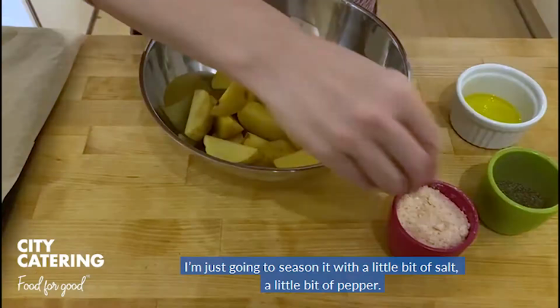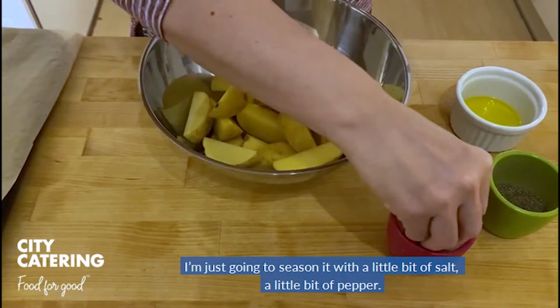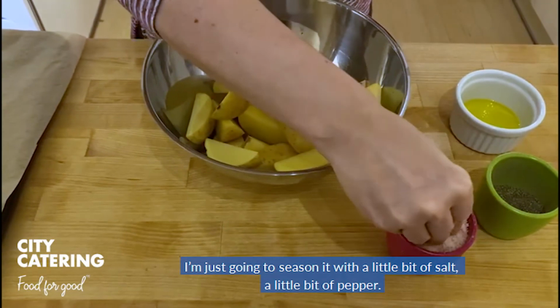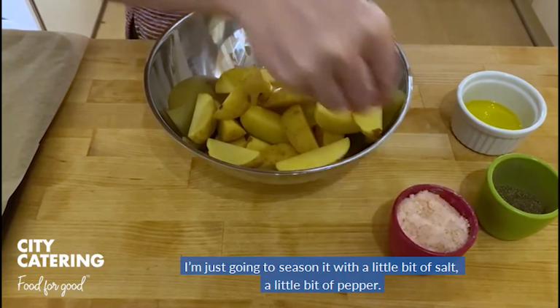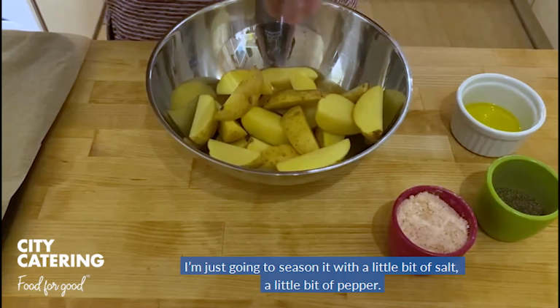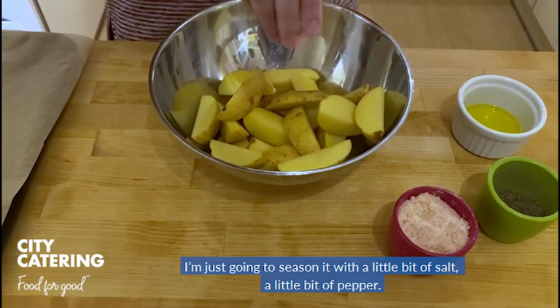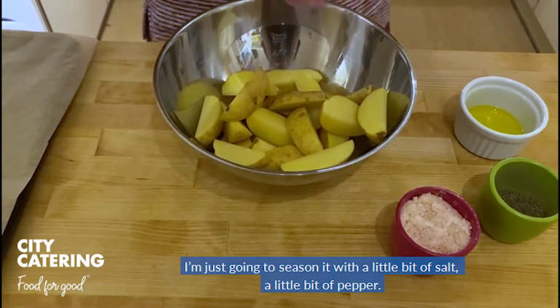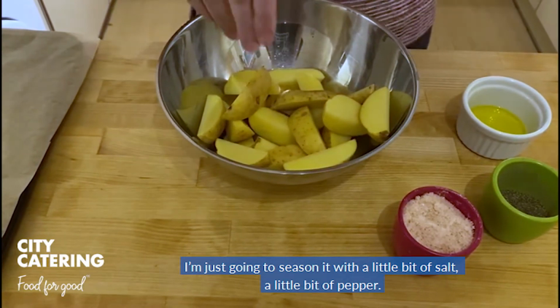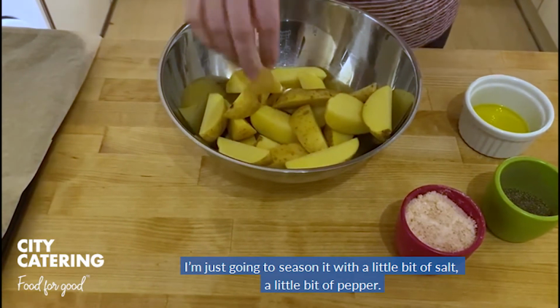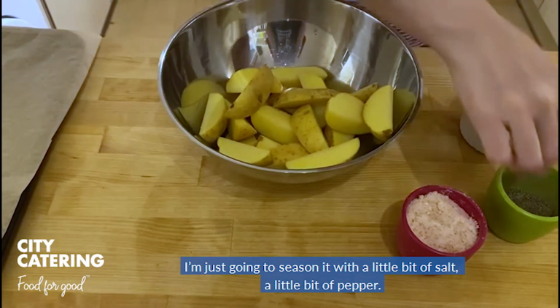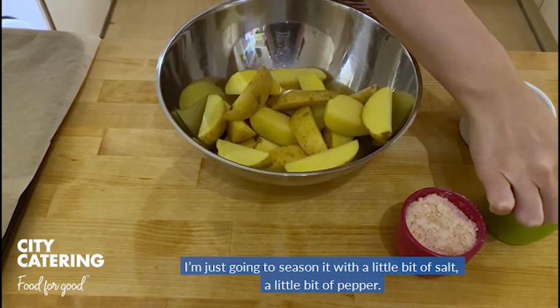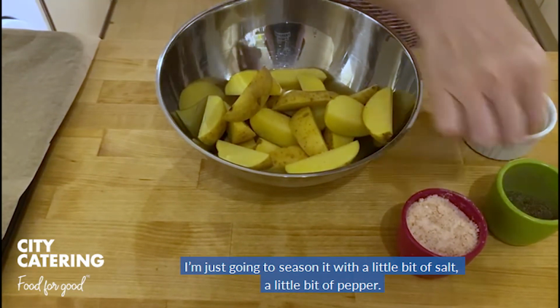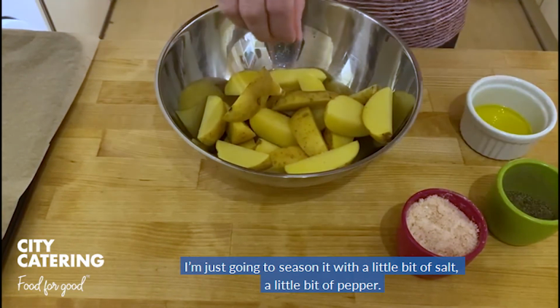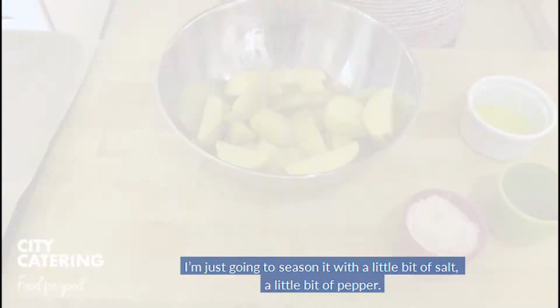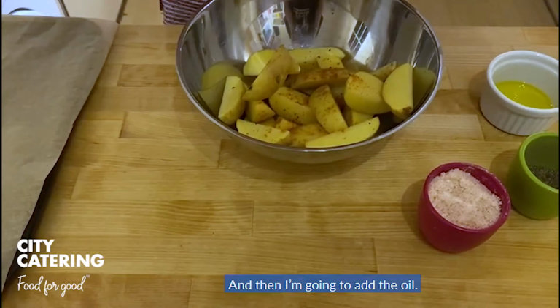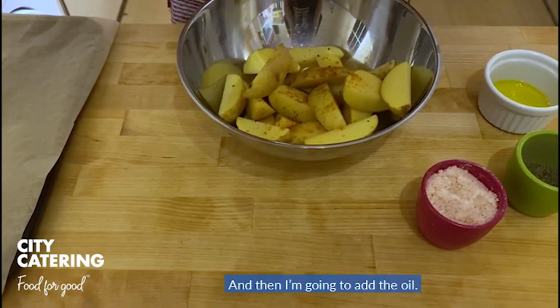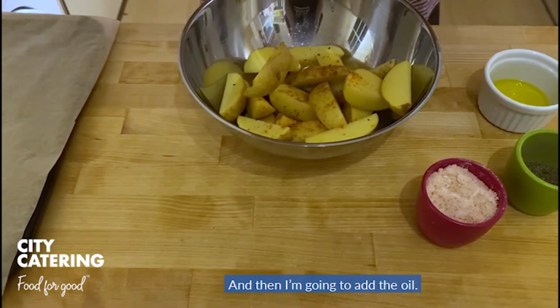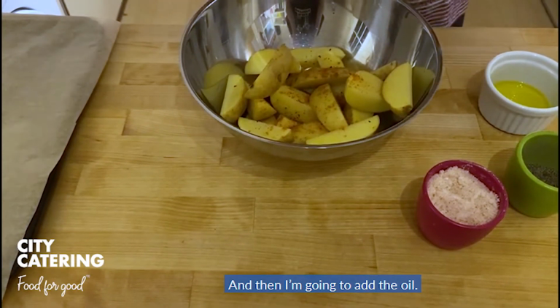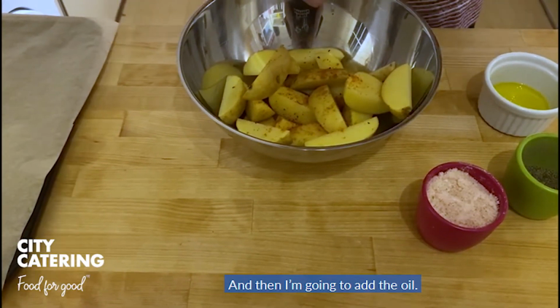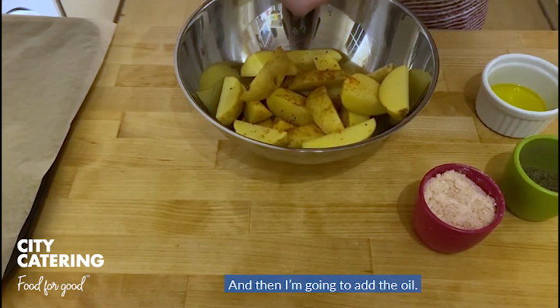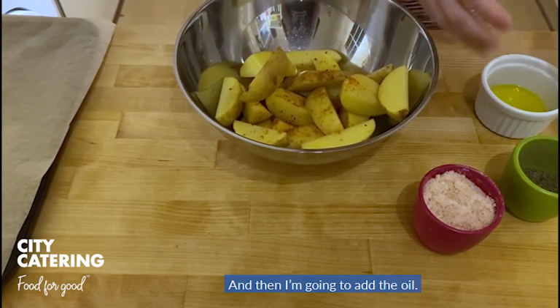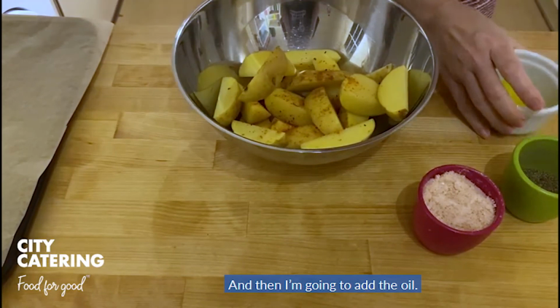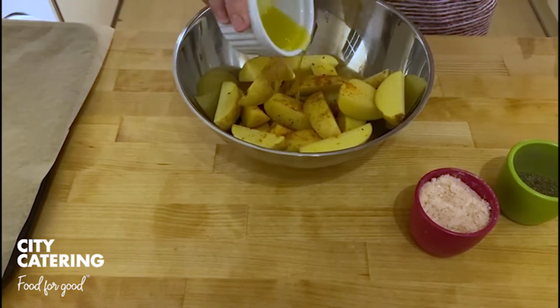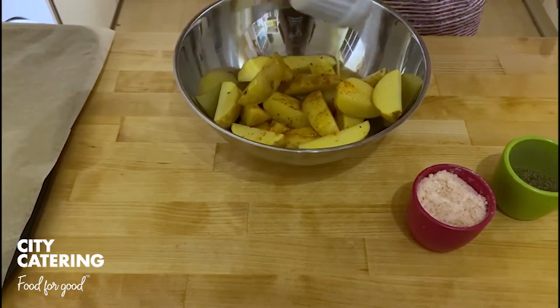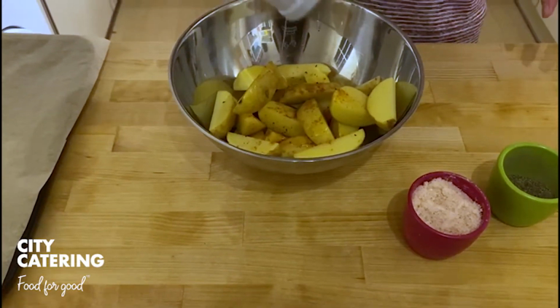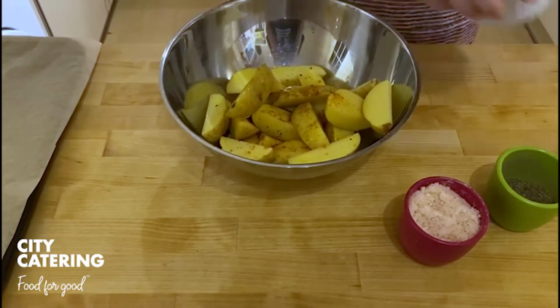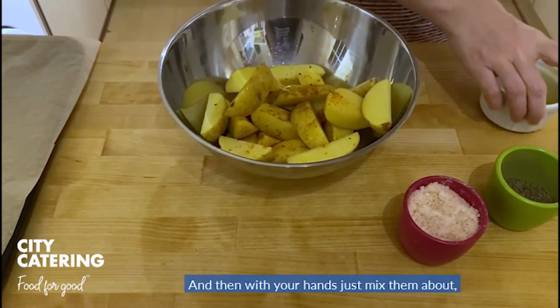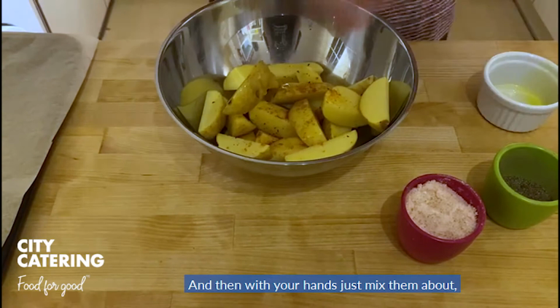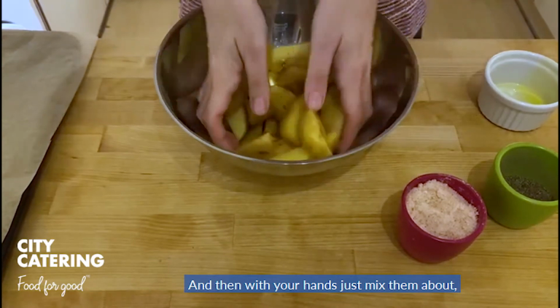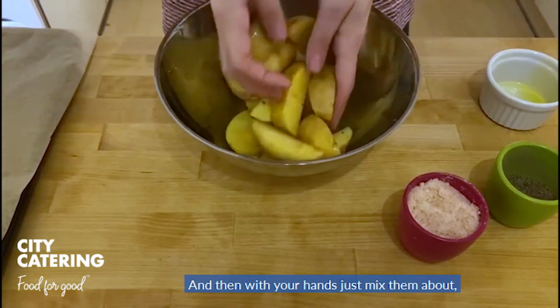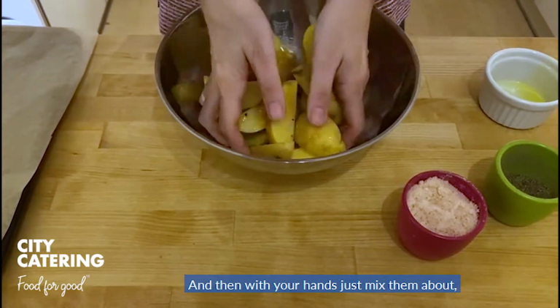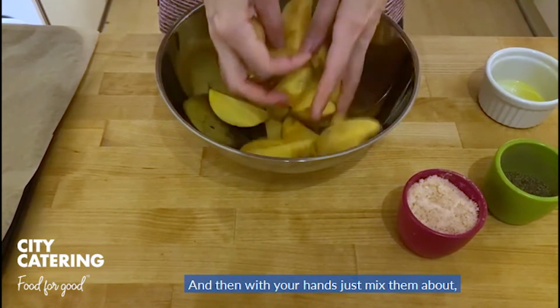I'm just going to season it — add a little bit of salt, a little bit of pepper, and then I'm going to add the oil. And then with your hands, just mix them around.